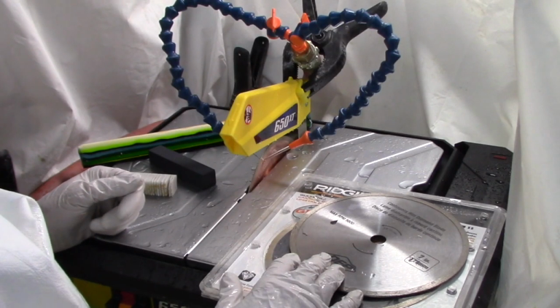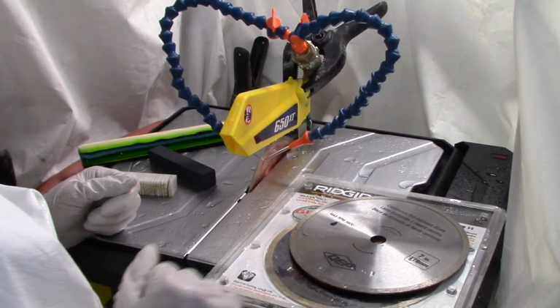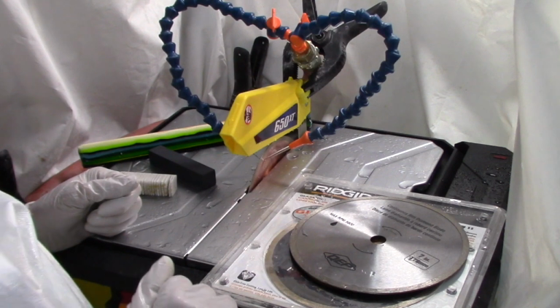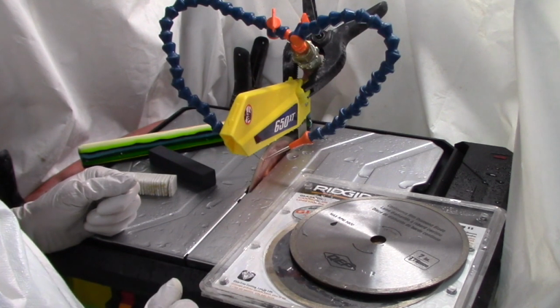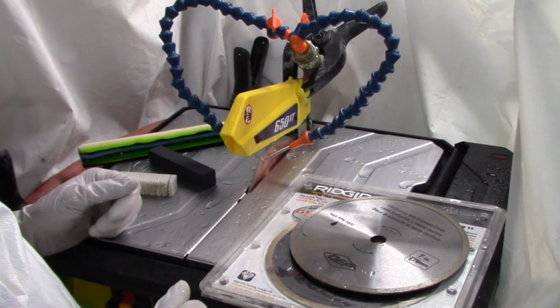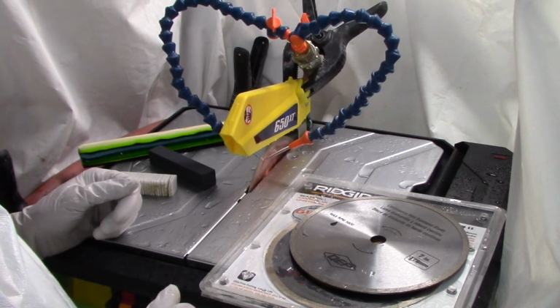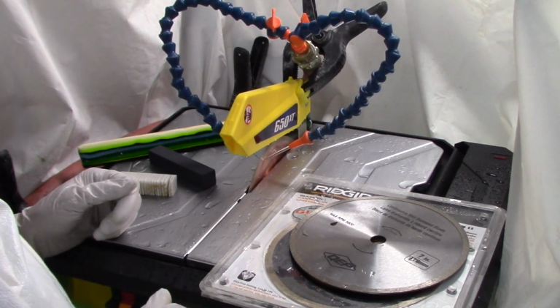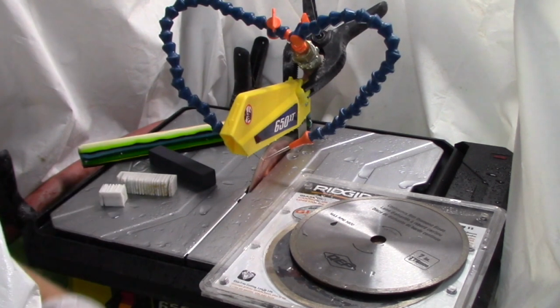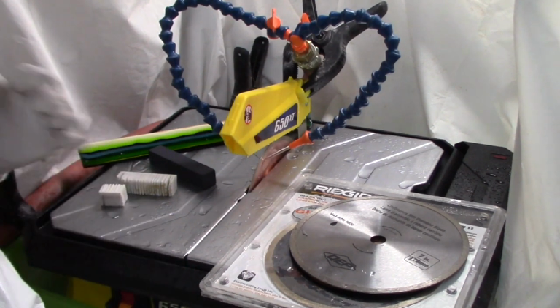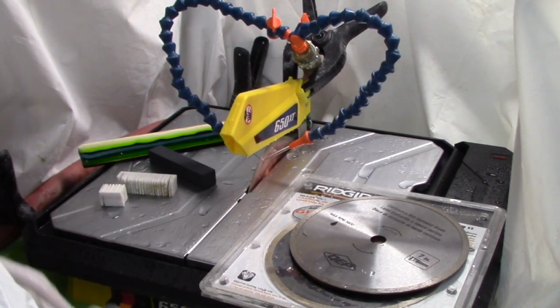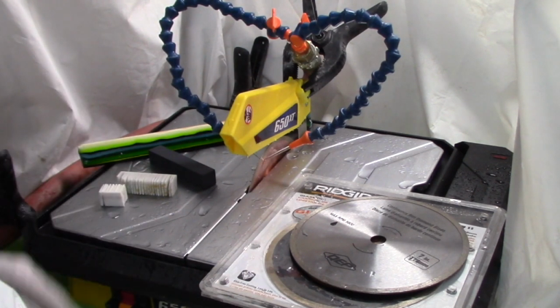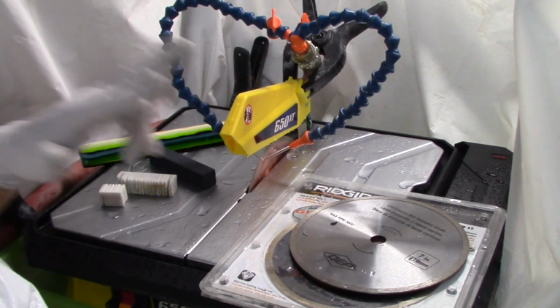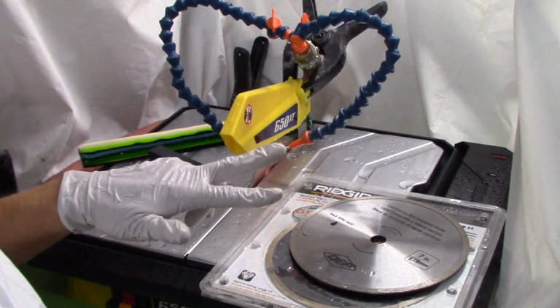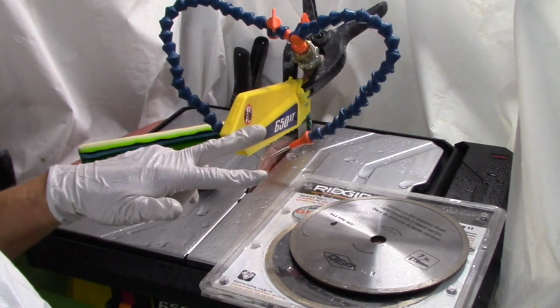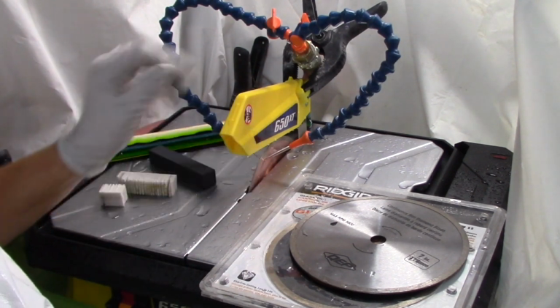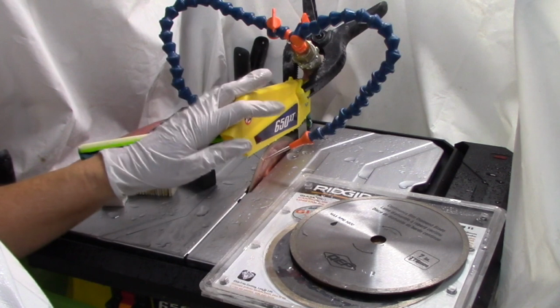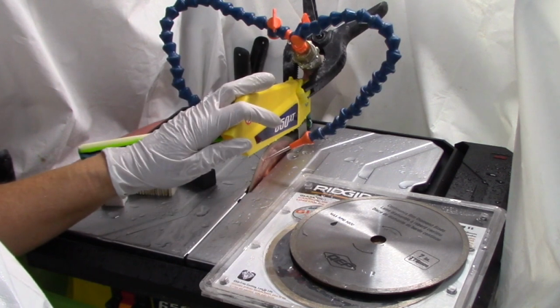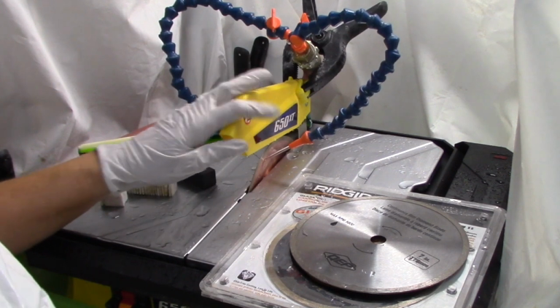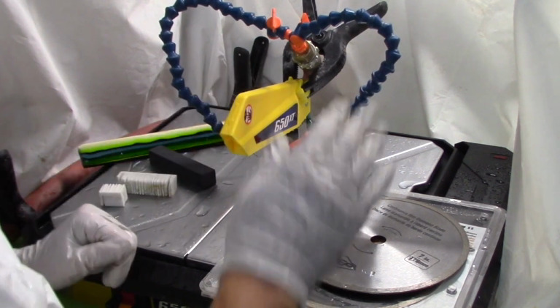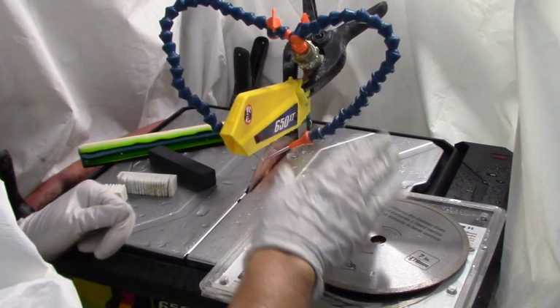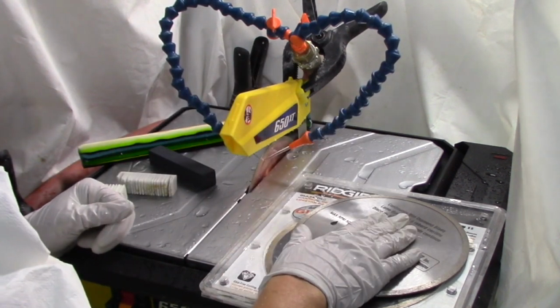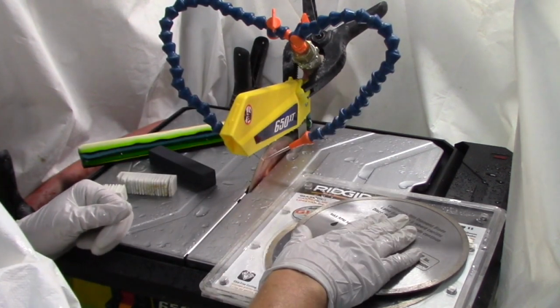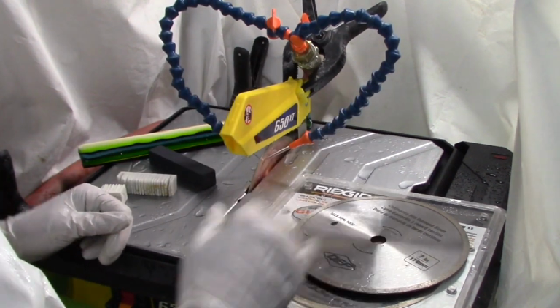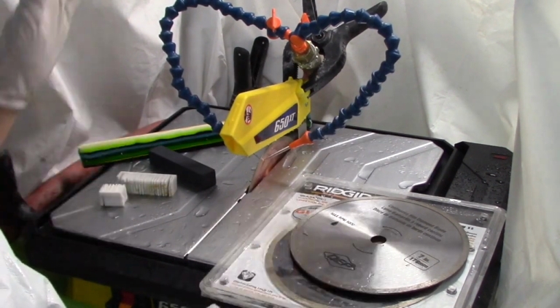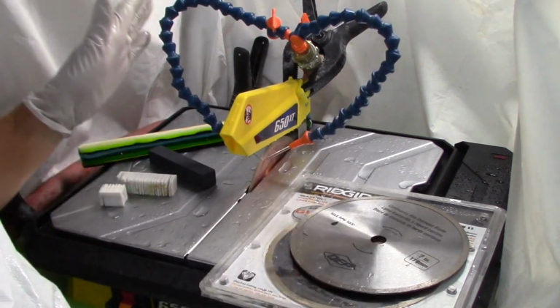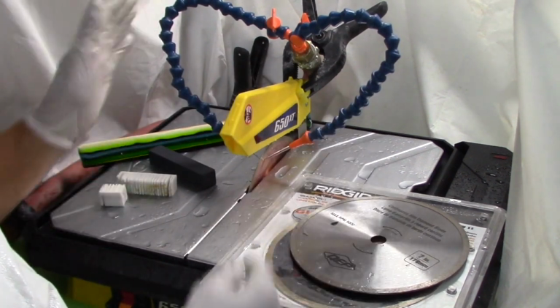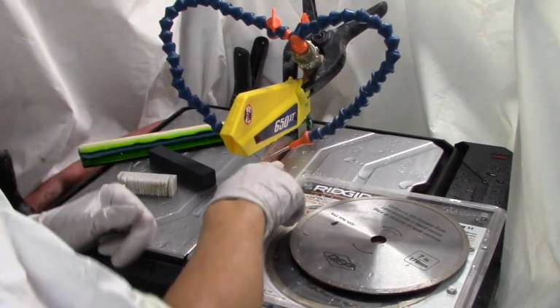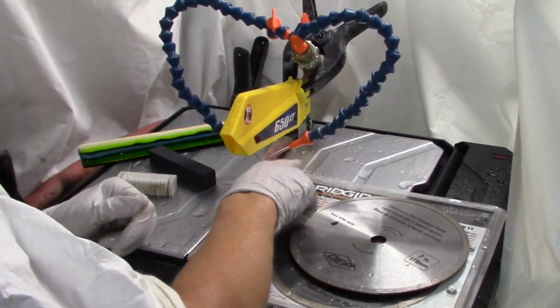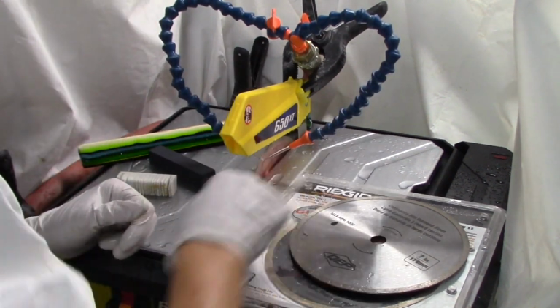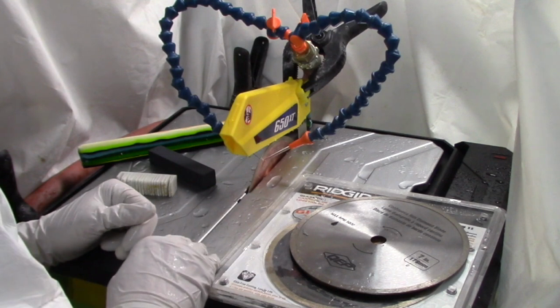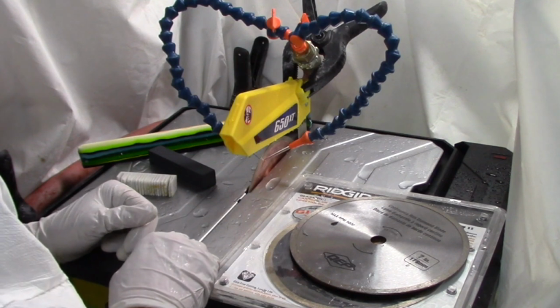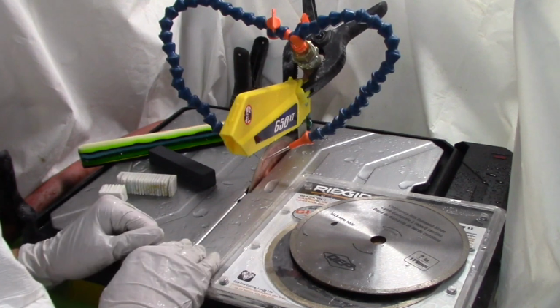Here we are at the wet saw. To cut glass you need three things: you need some type of wet saw, you need some type of diamond blade, and you need water — lots and lots of water.